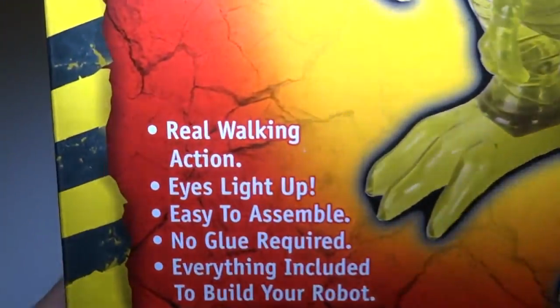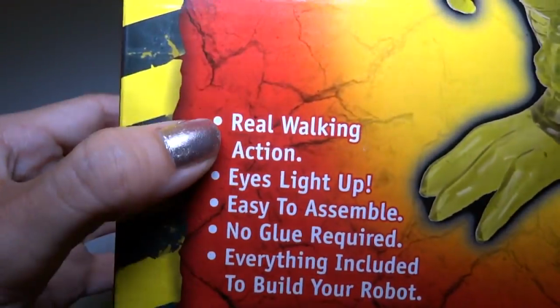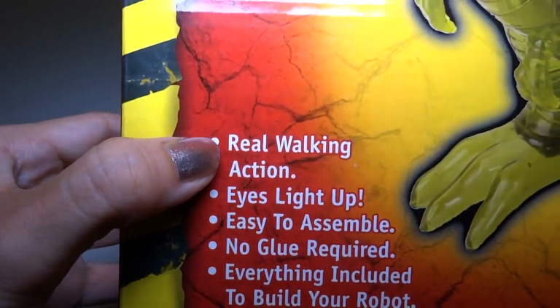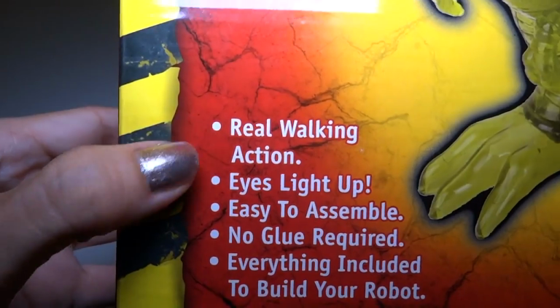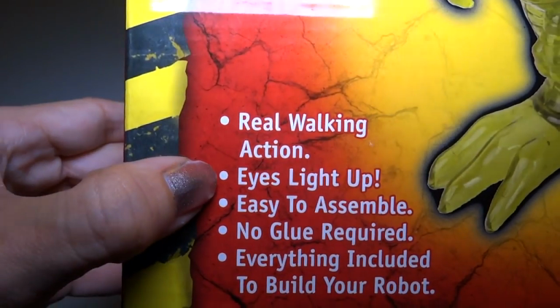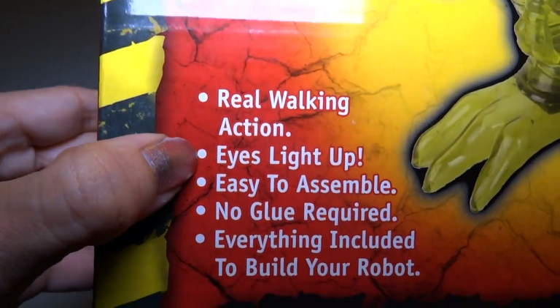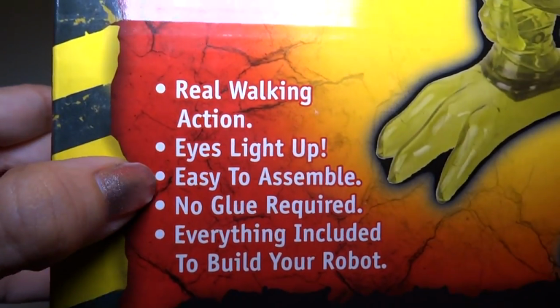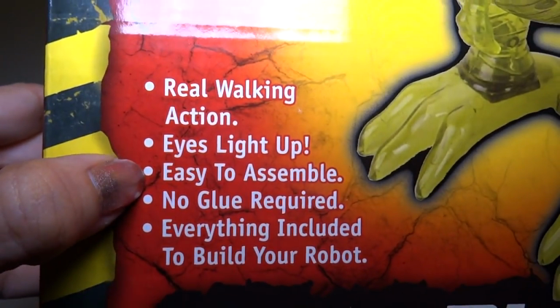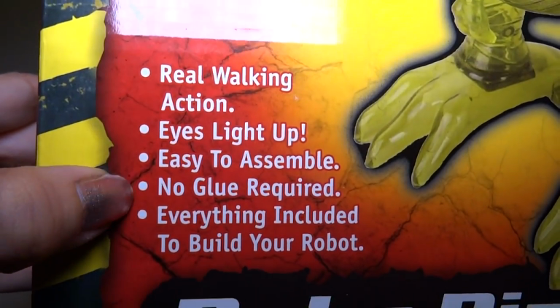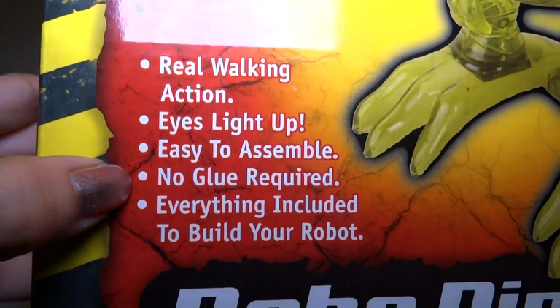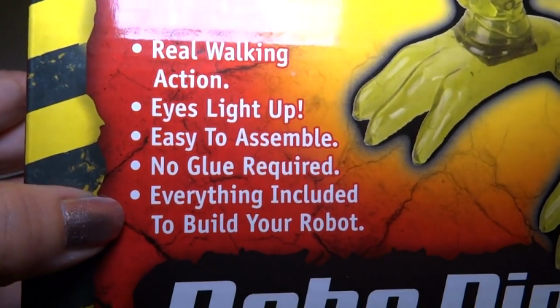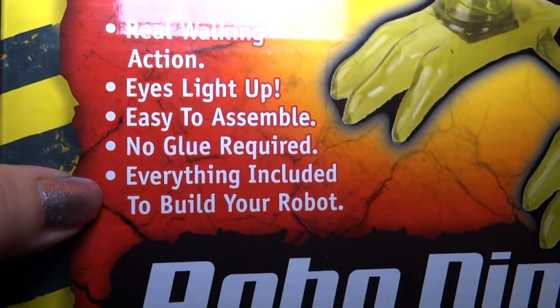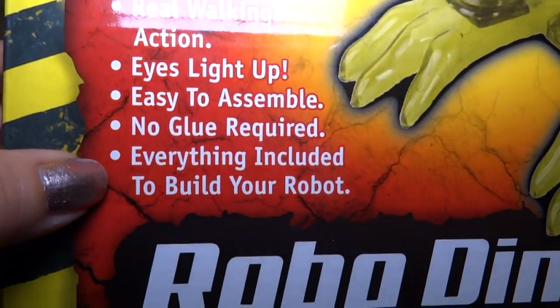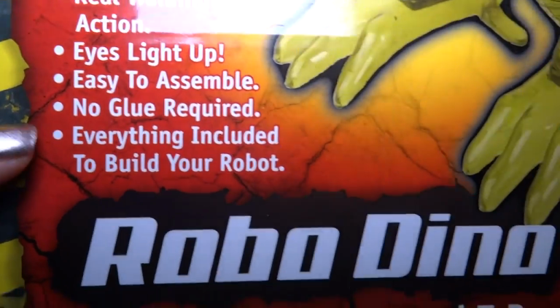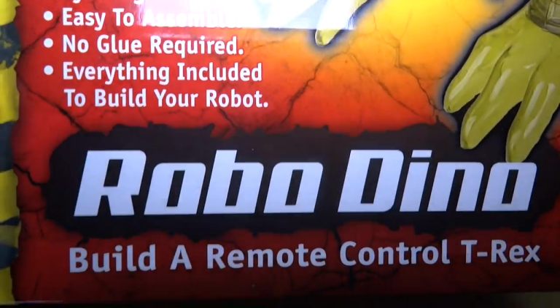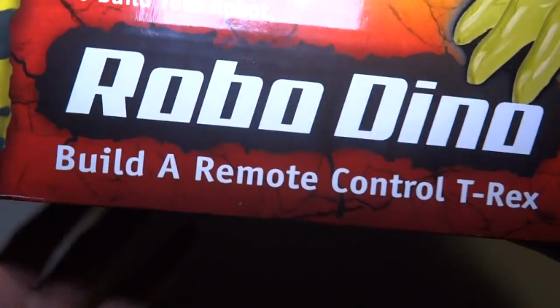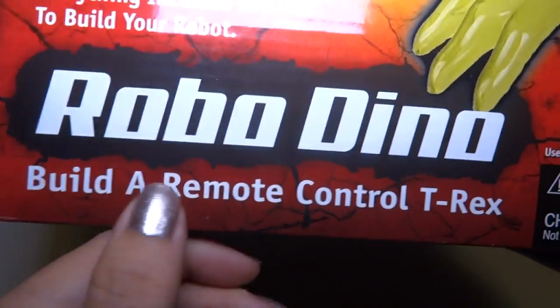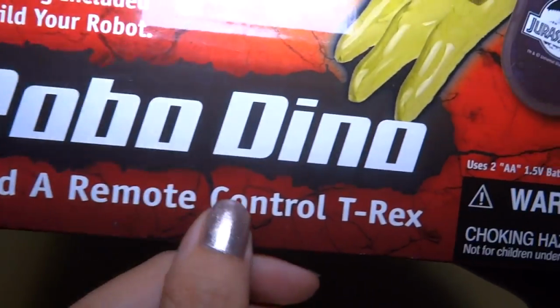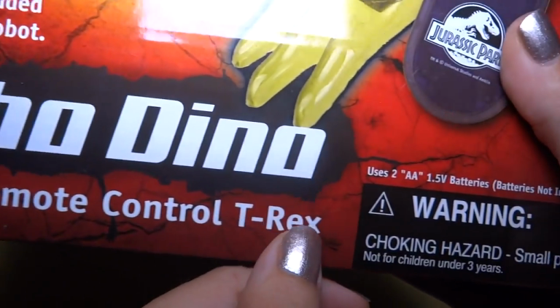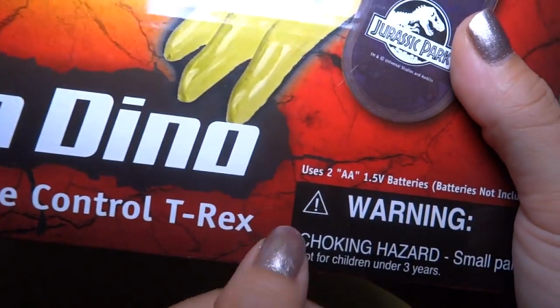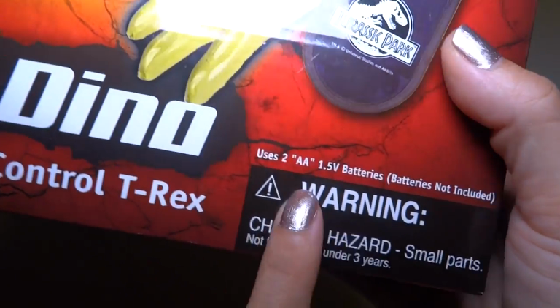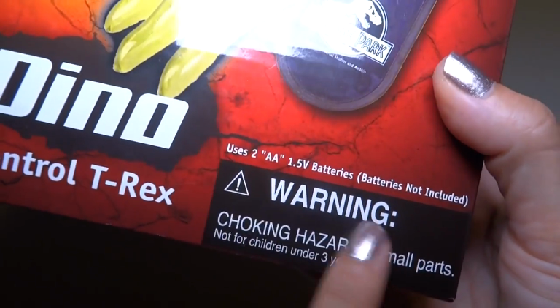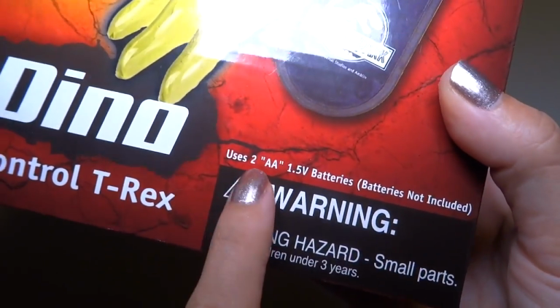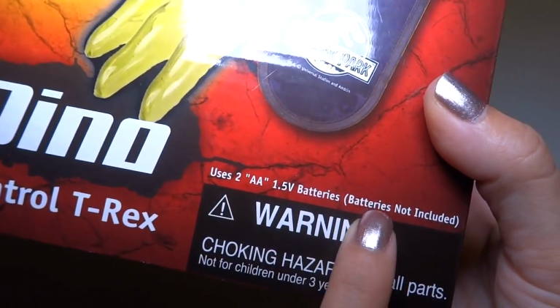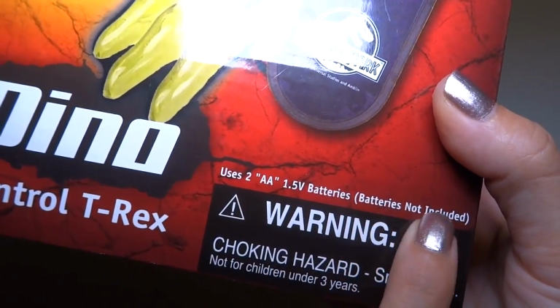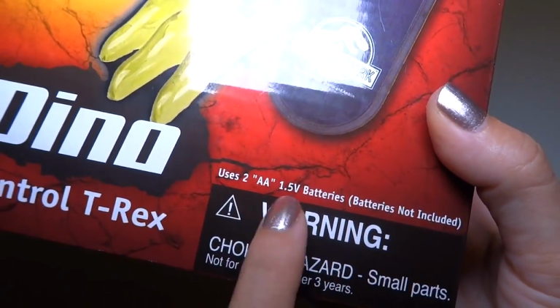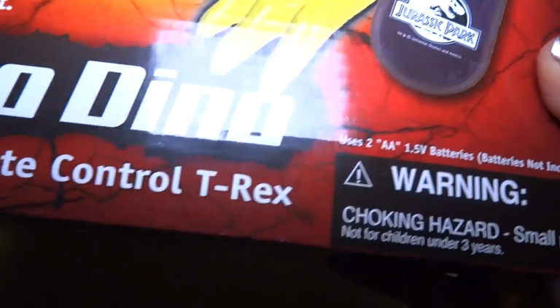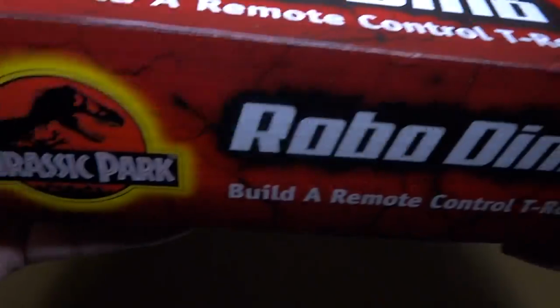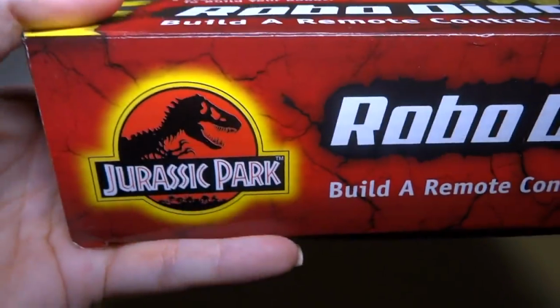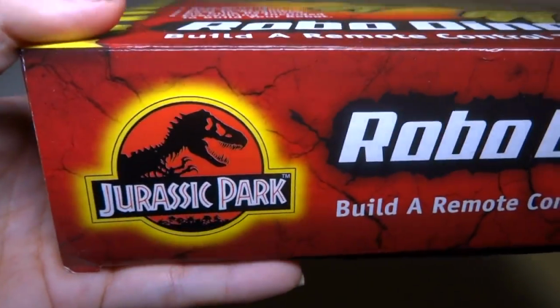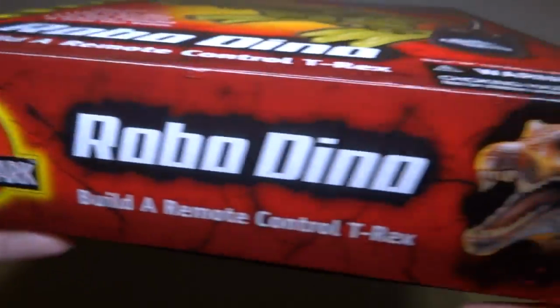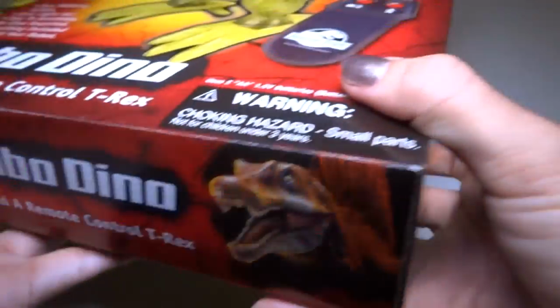It's got real walking action, eyes light up, easy to assemble, no glue required. Everything included to build your robot — build a remote control T-Rex. There are some warnings: it needs batteries. I don't know where I'm going to get those. I hope I have some batteries.